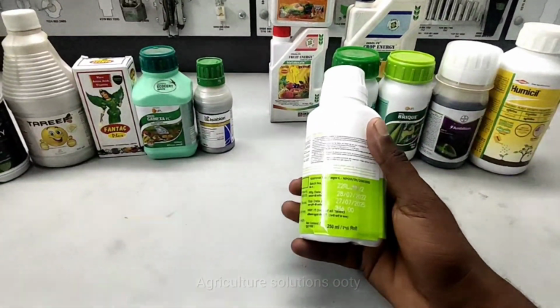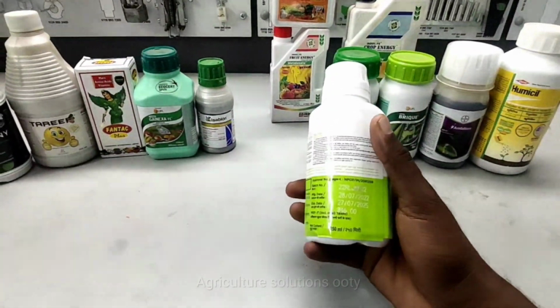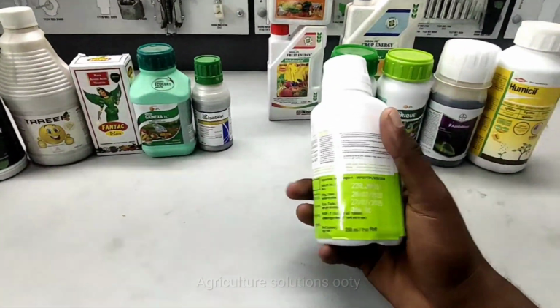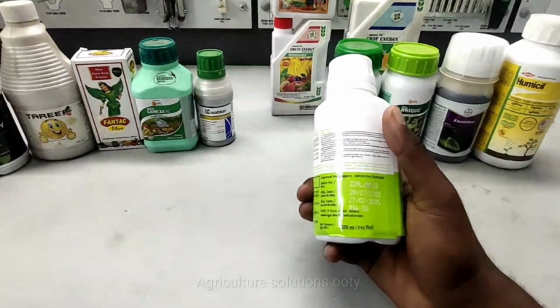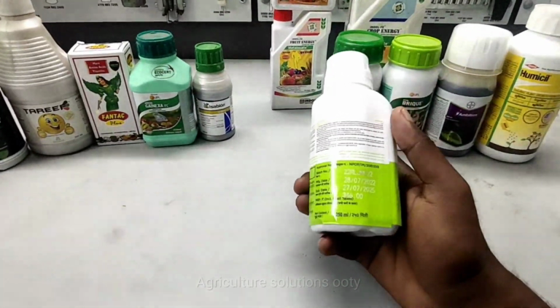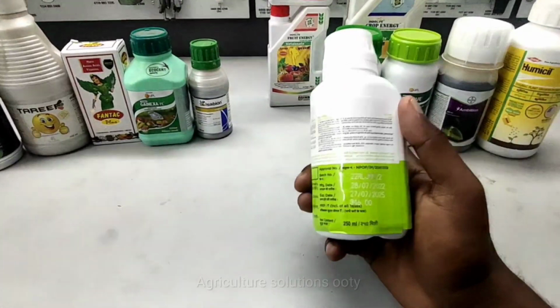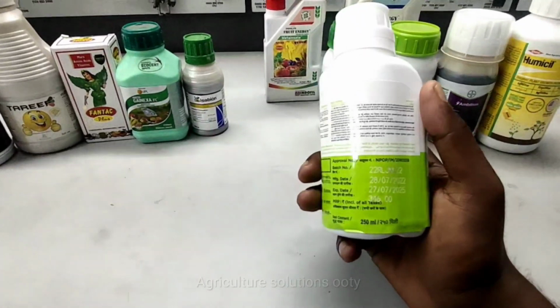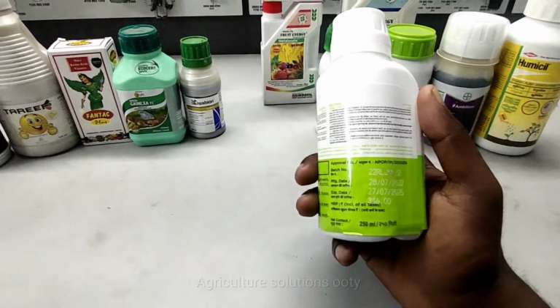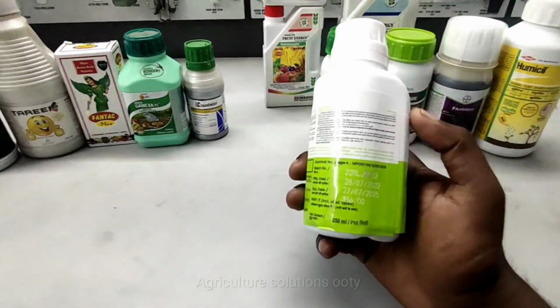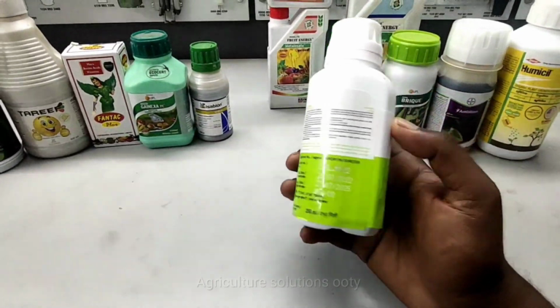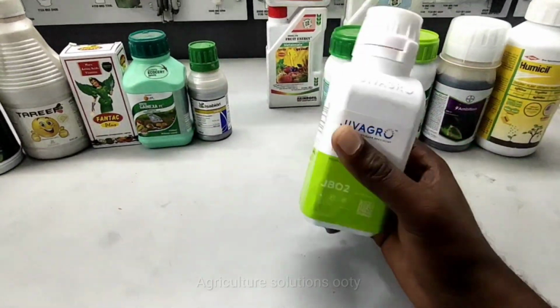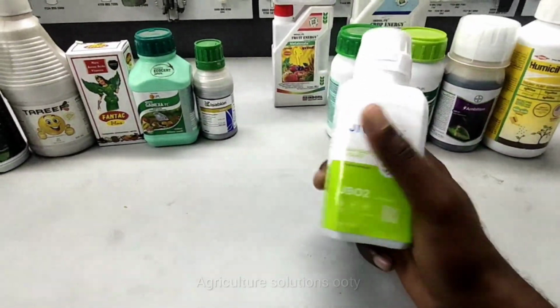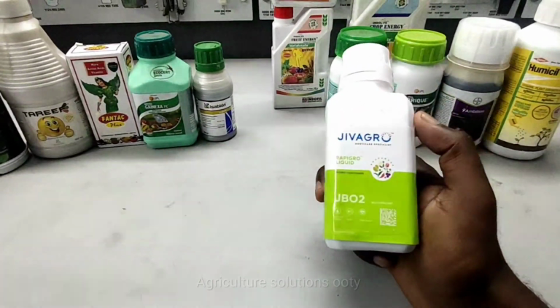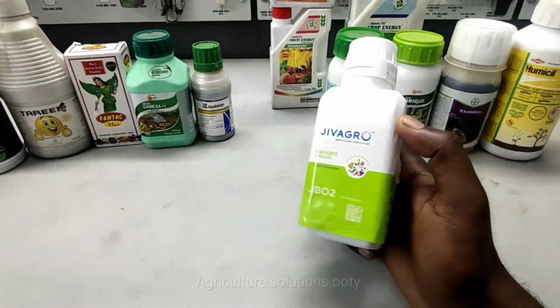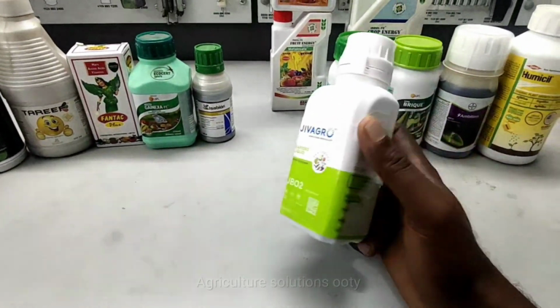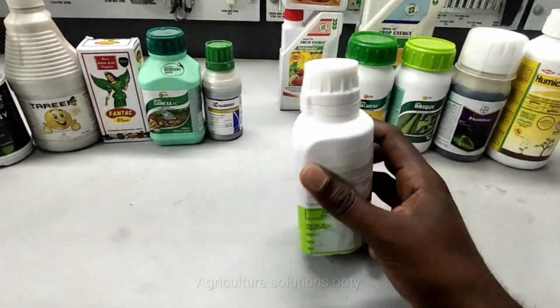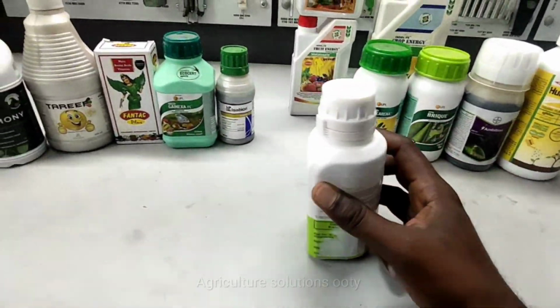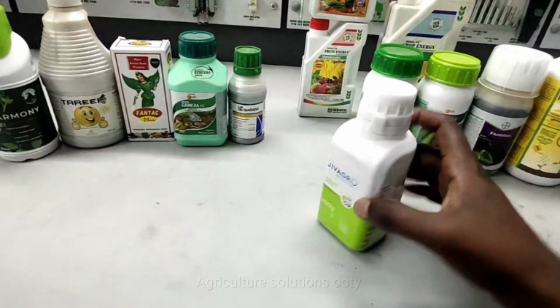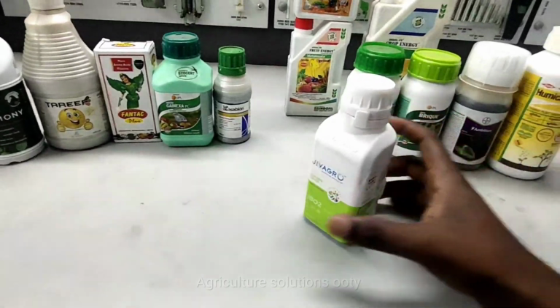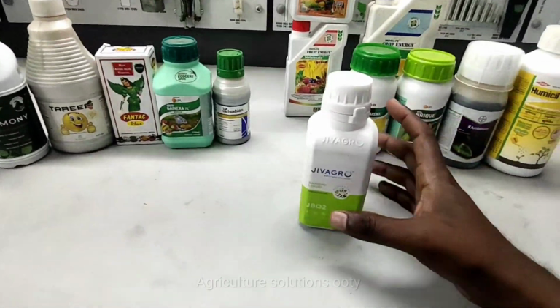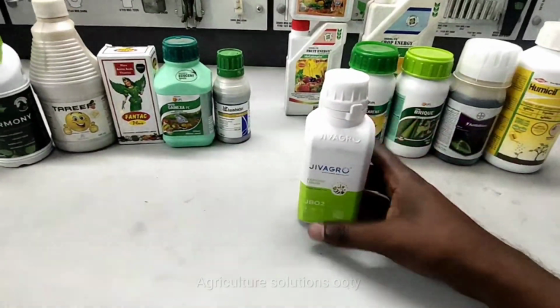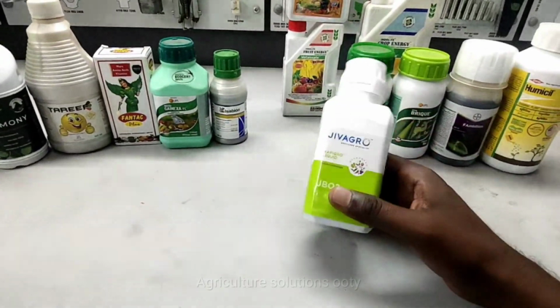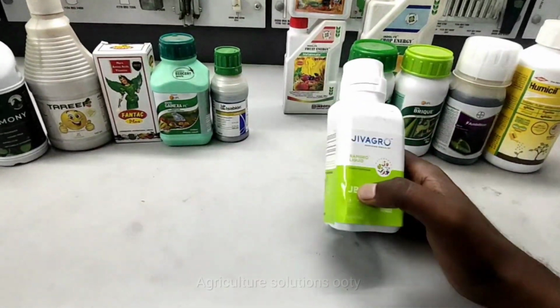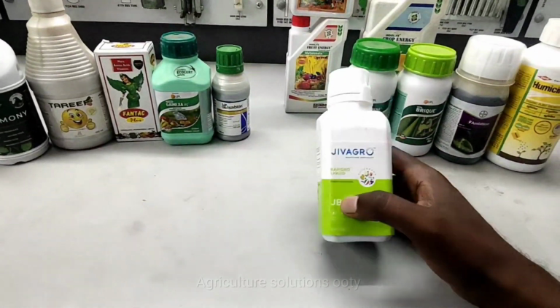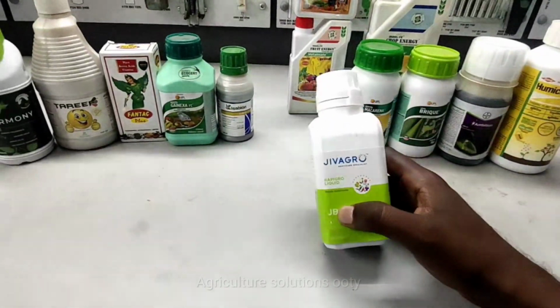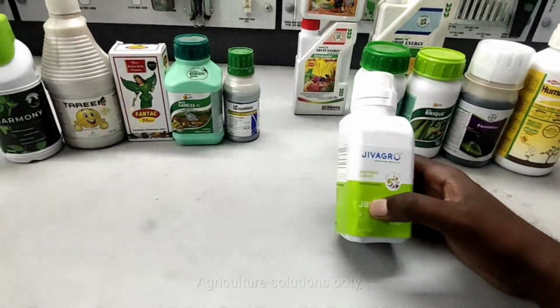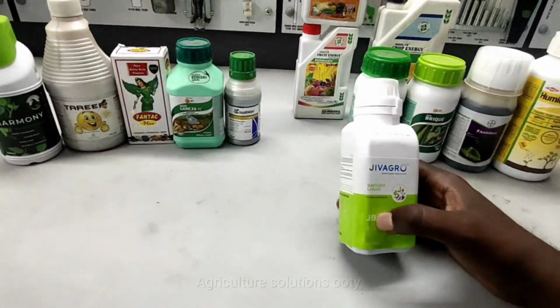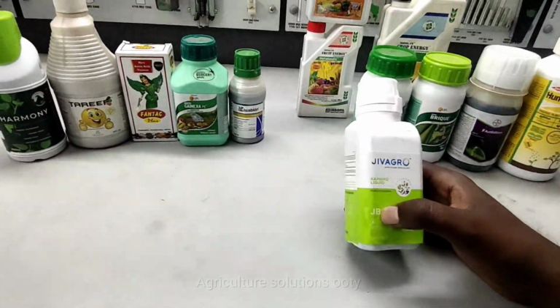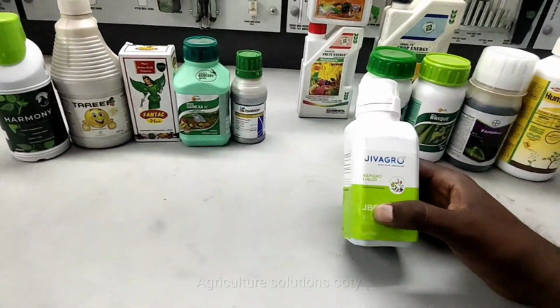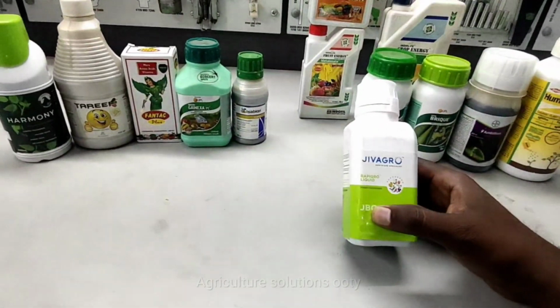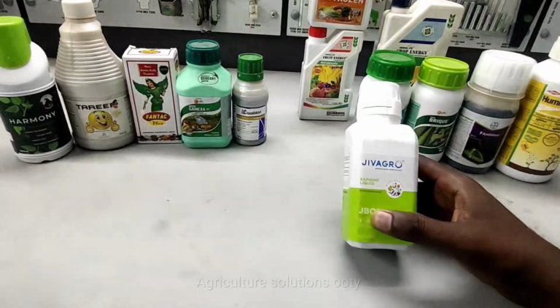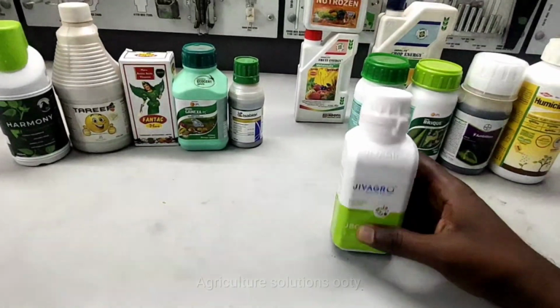Beetroot crops are good with this product. It is 454 liters per acre. It is a lot of stress relief. Growth is good.